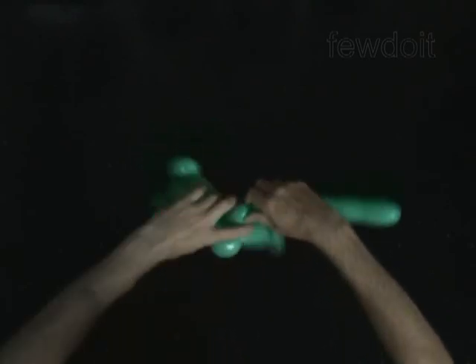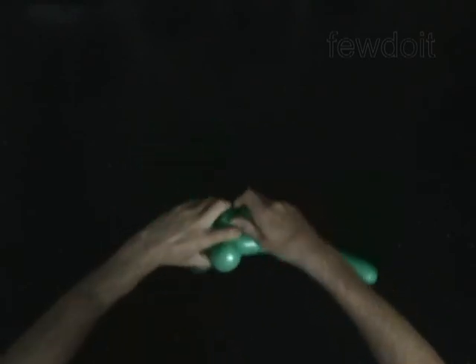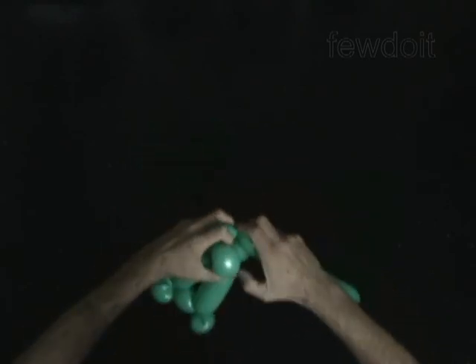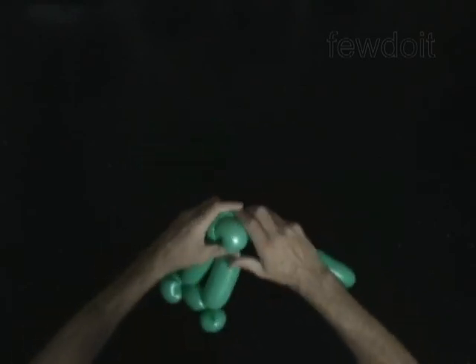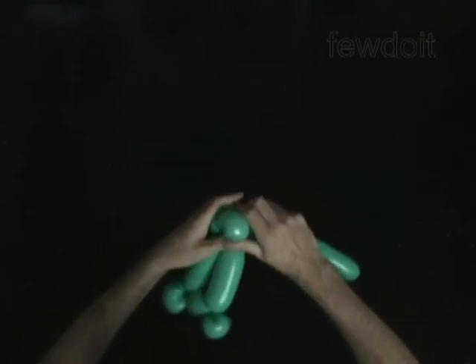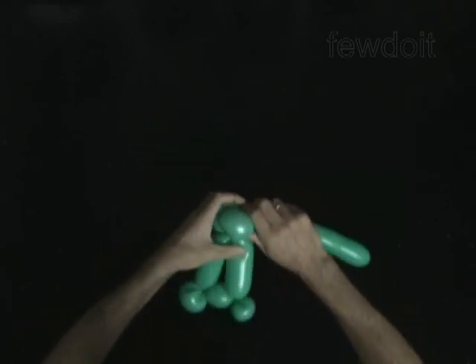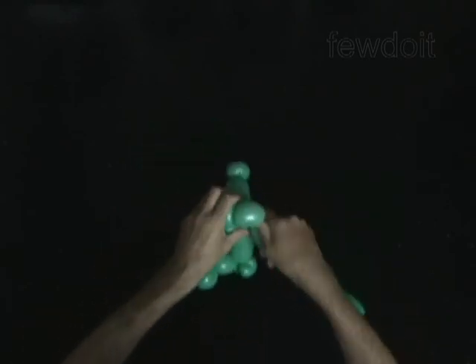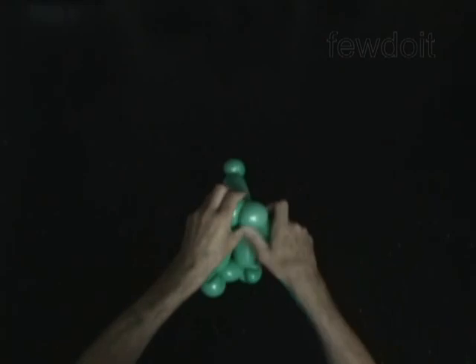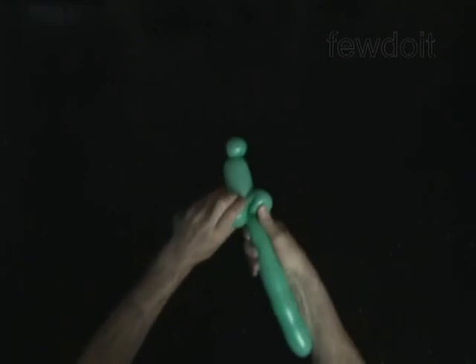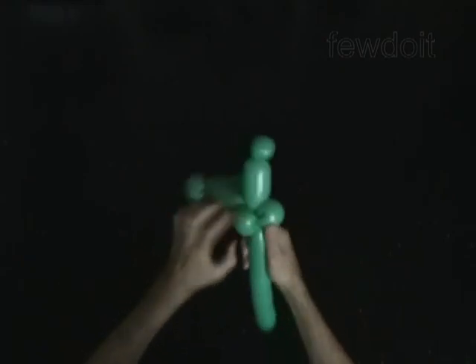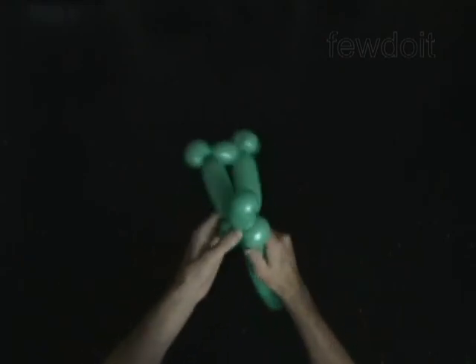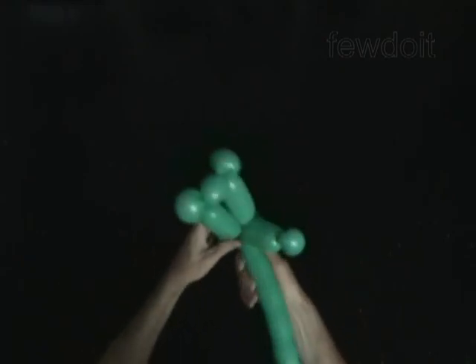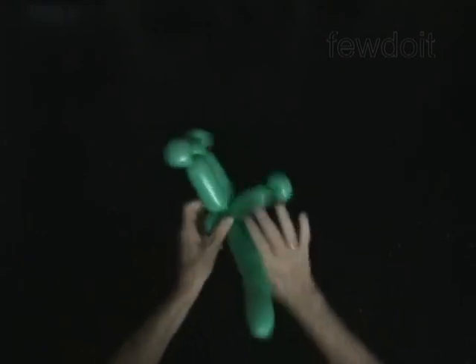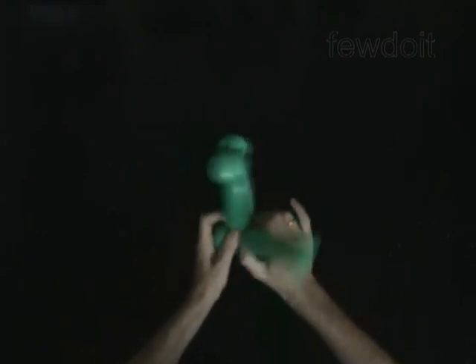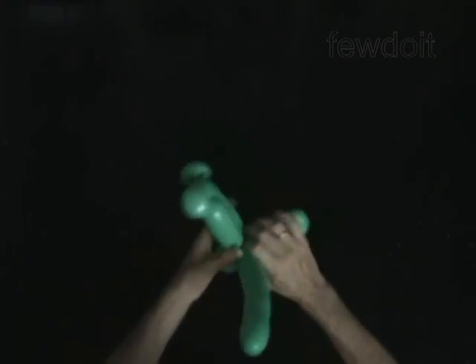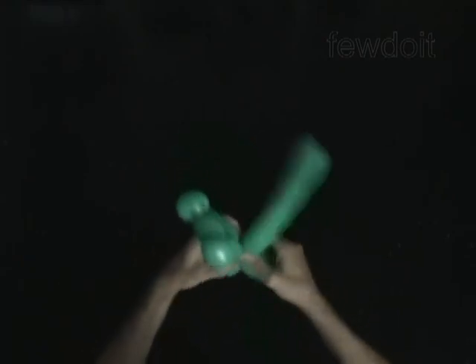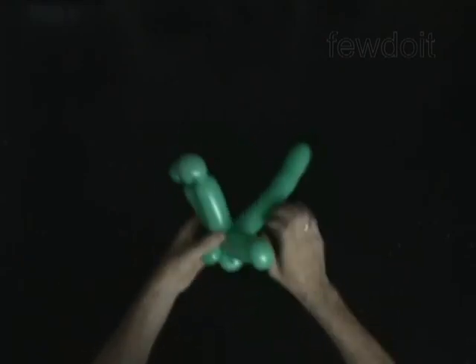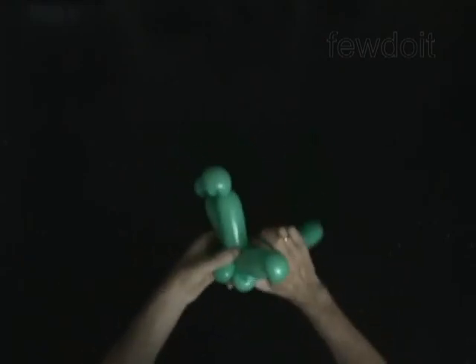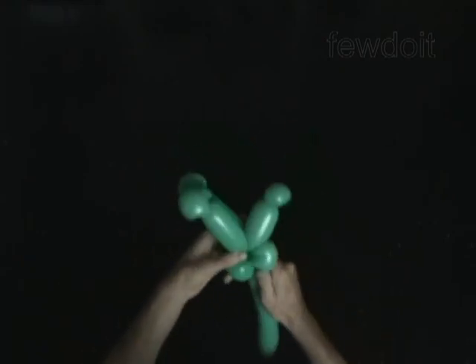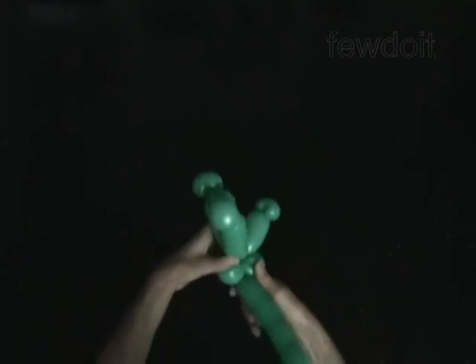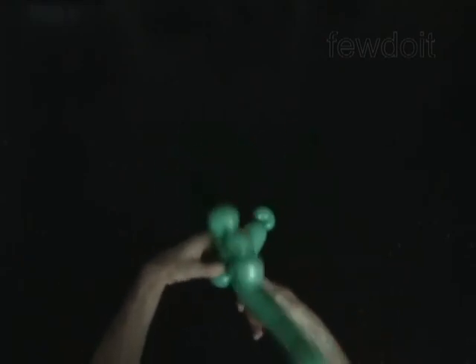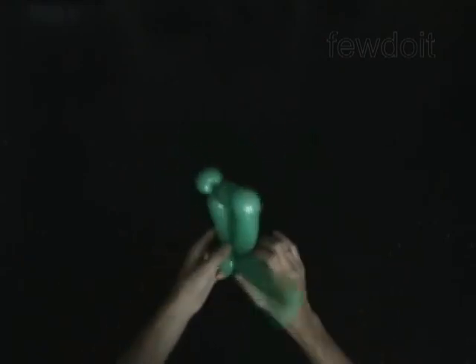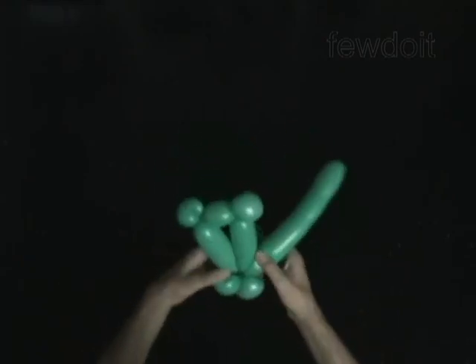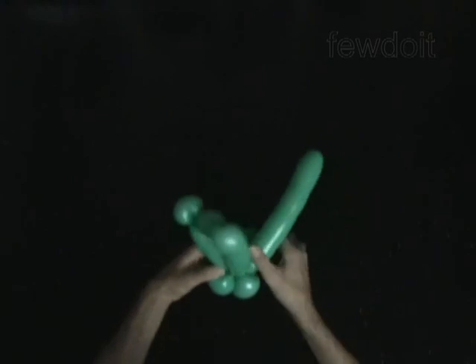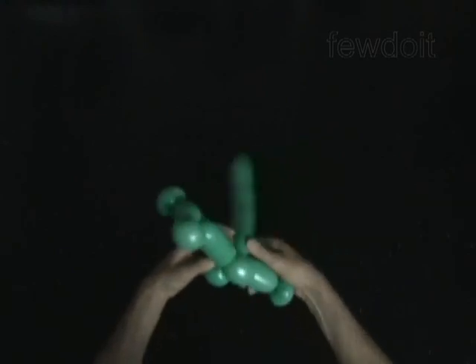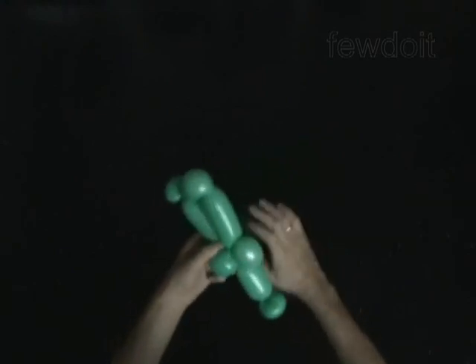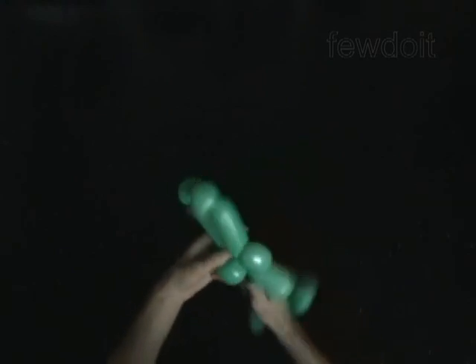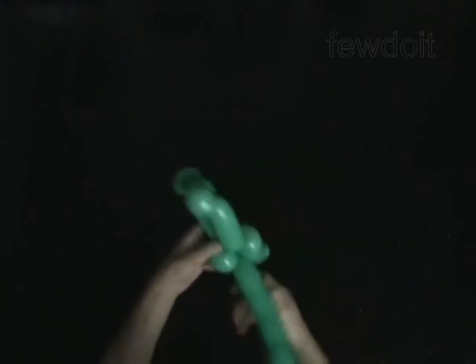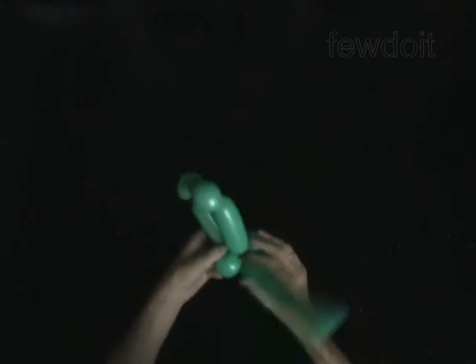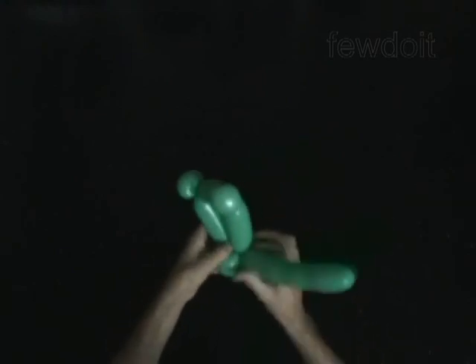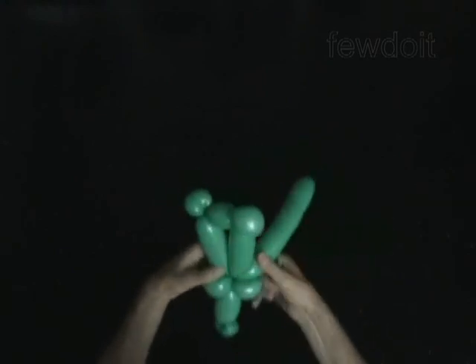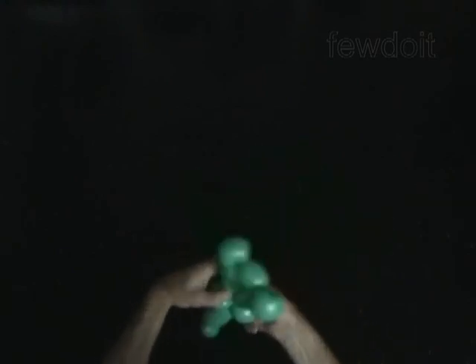Lock both ends of the ninth bubble in one lock twist. The rest of the balloon is the tenth bubble.